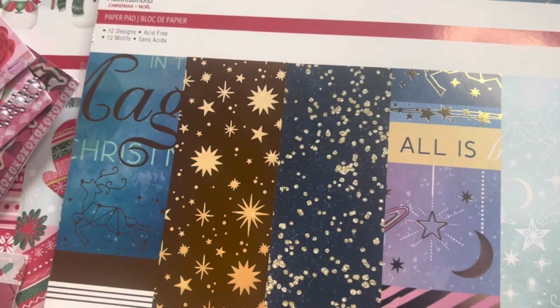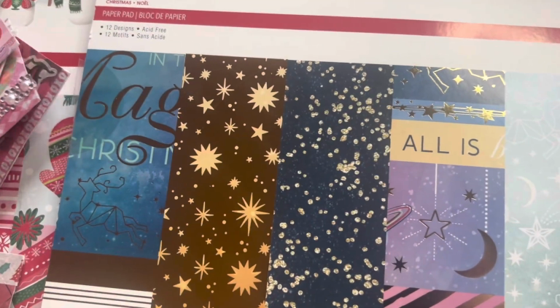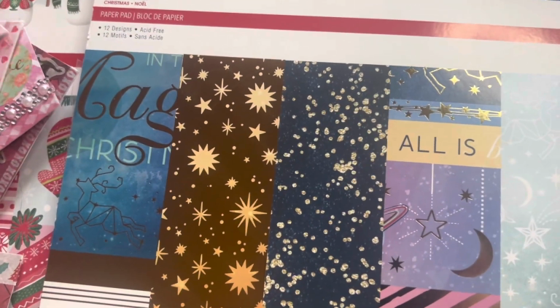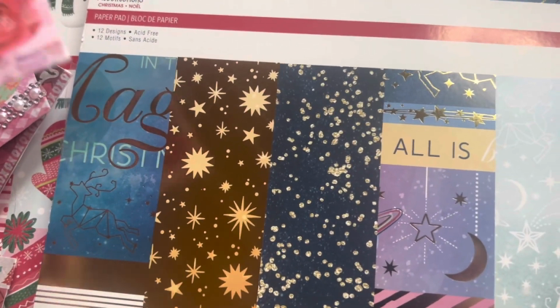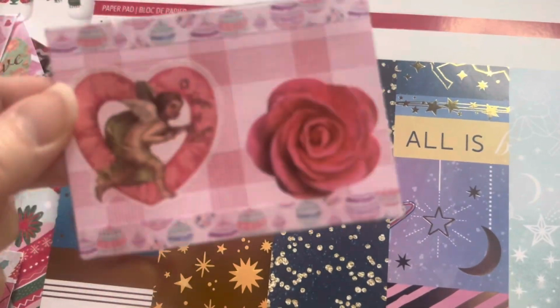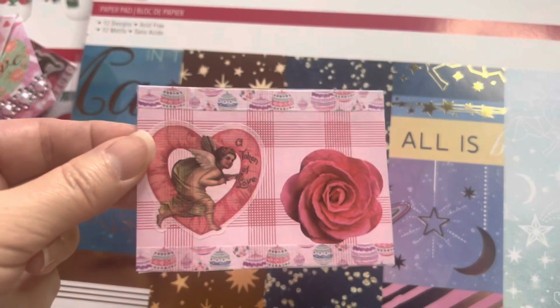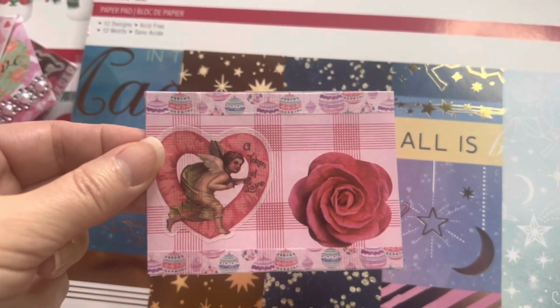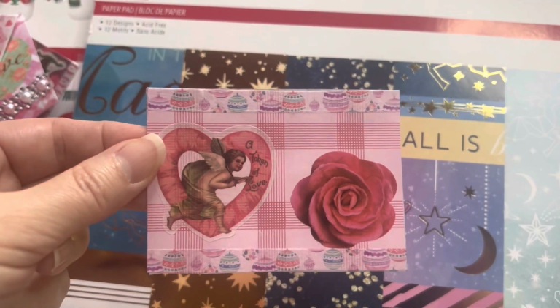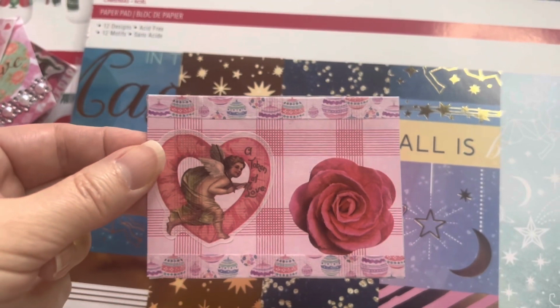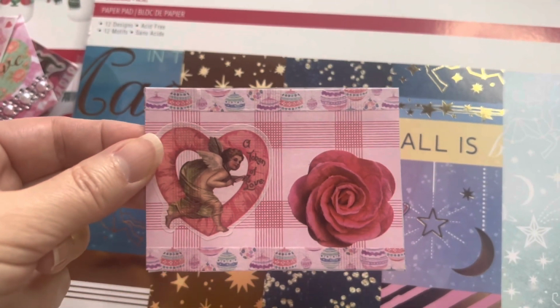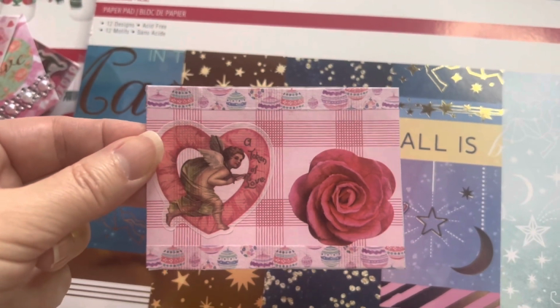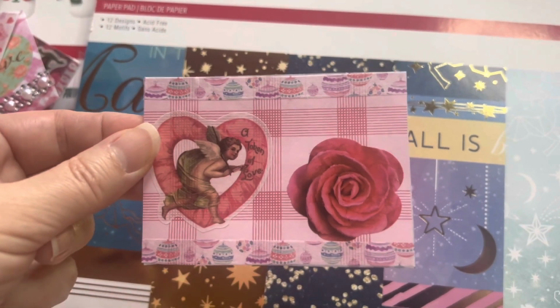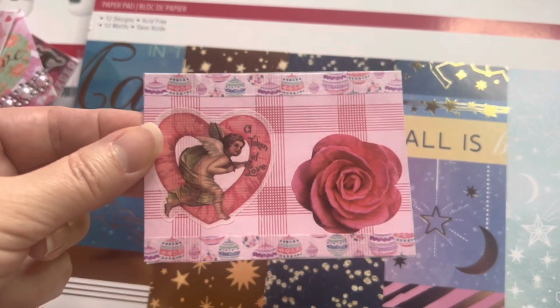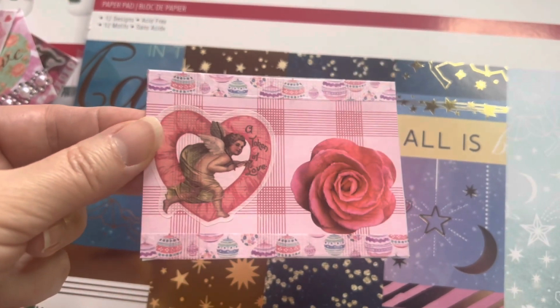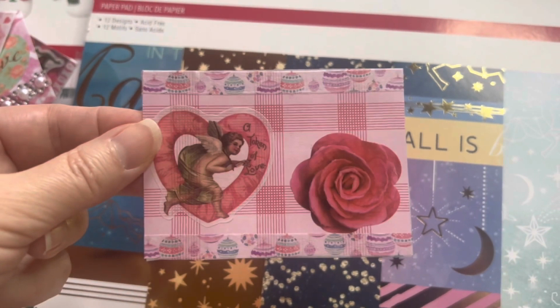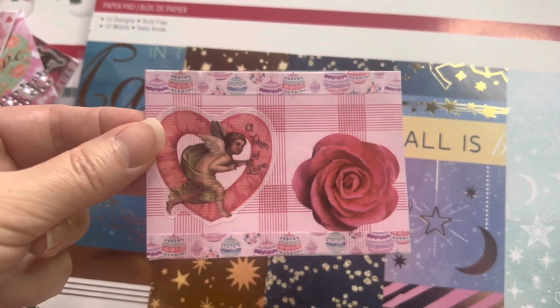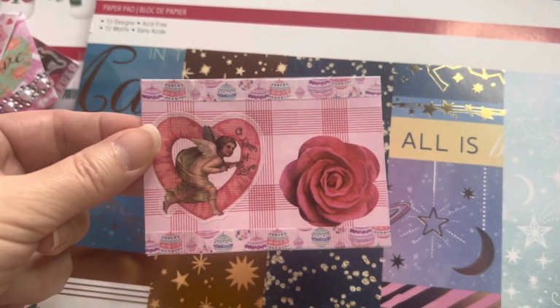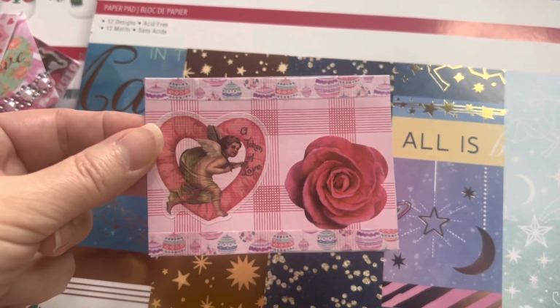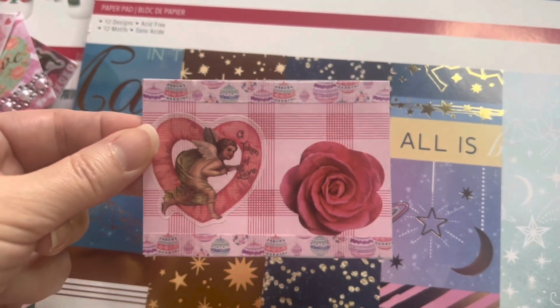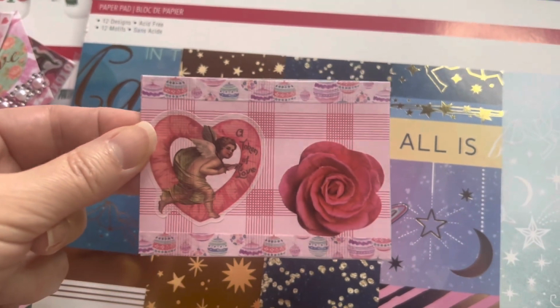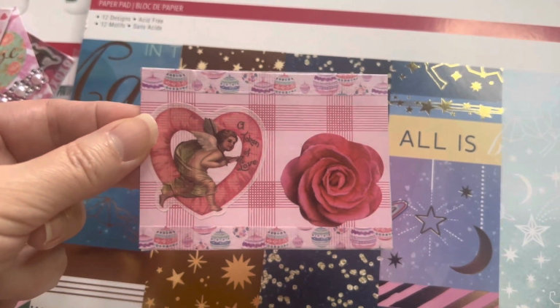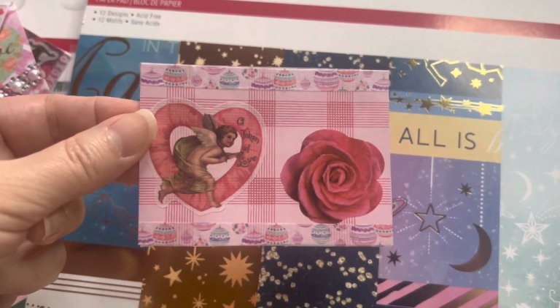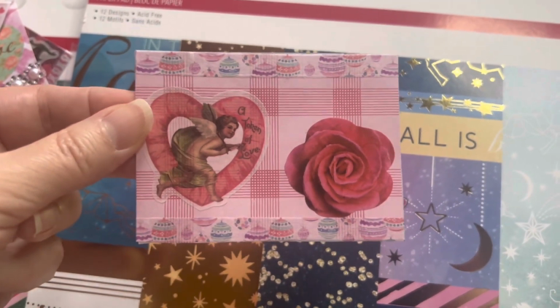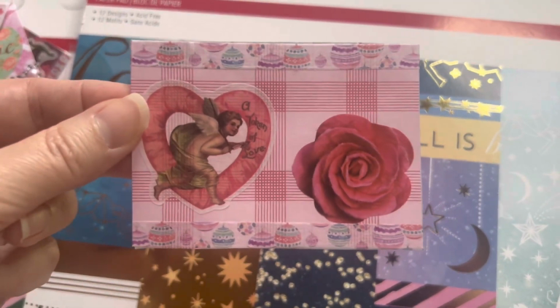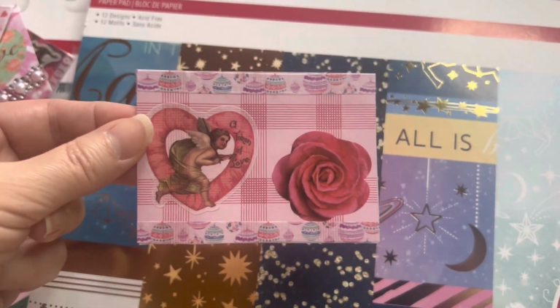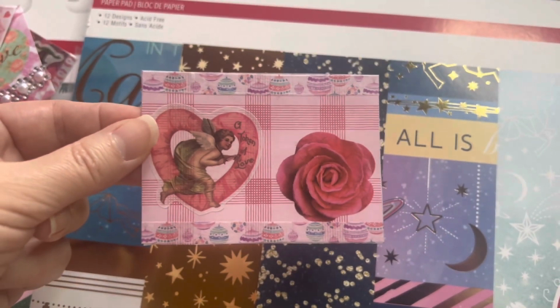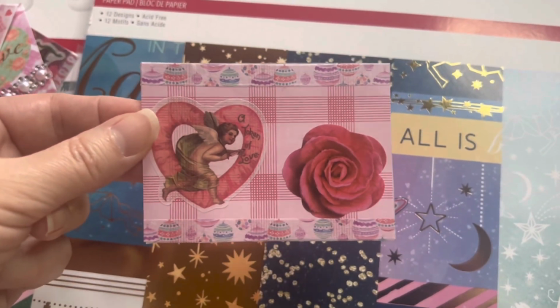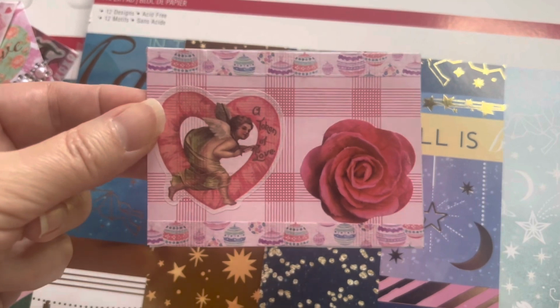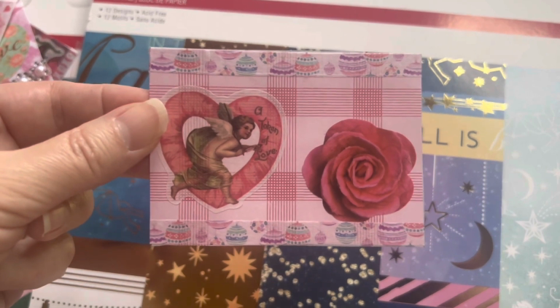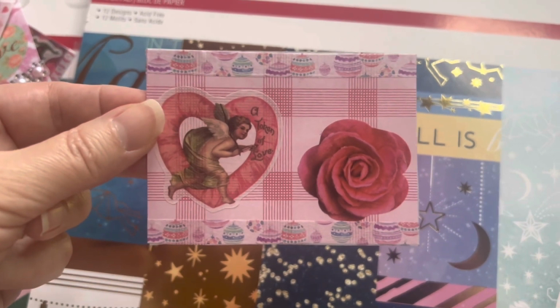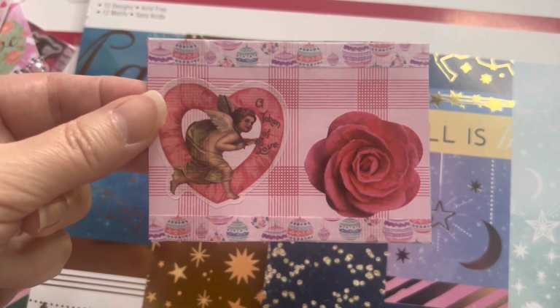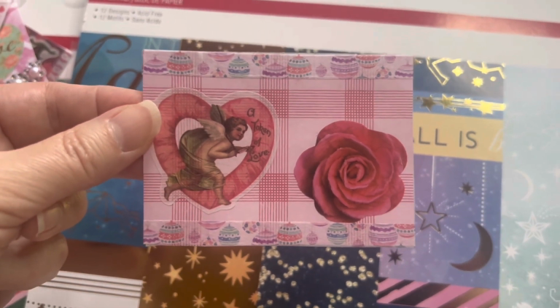Now the Valentine's Day ones I made — I used the exact same papers, I just glued them together. You can see how you can multi-purpose so many of your craft supplies. With these, I tried to really go with a romantic, vintage look.